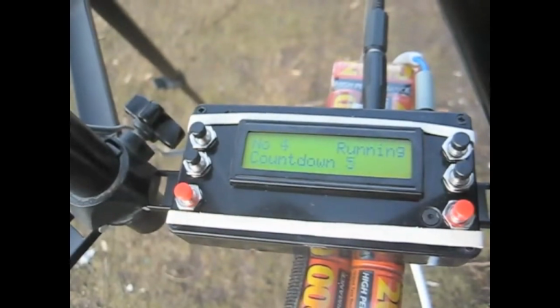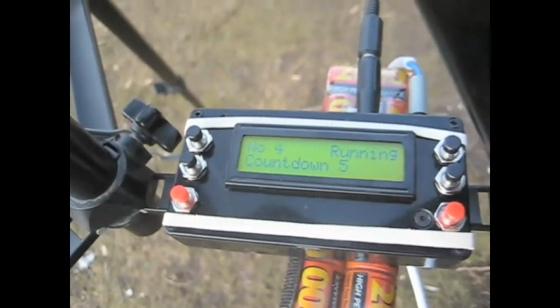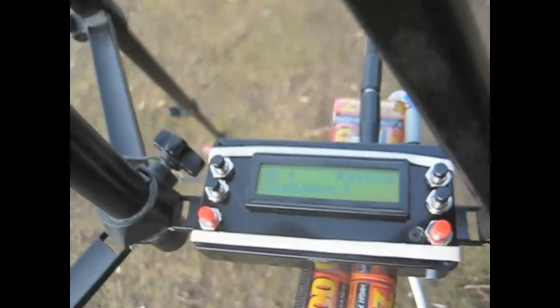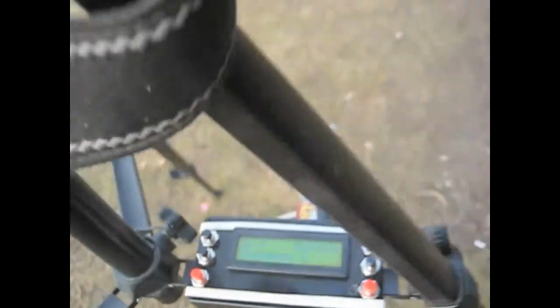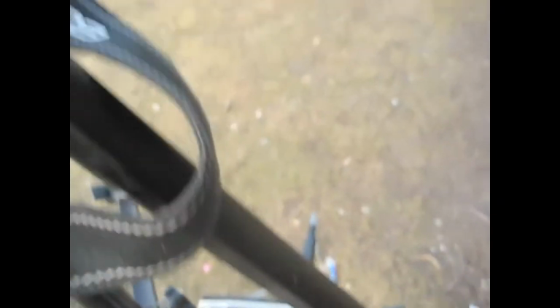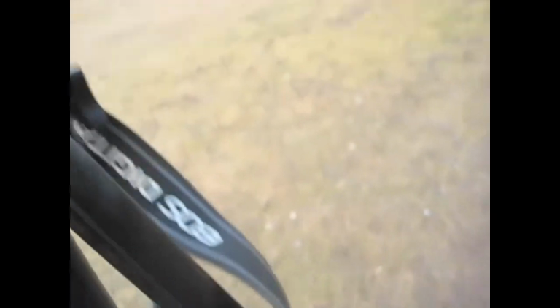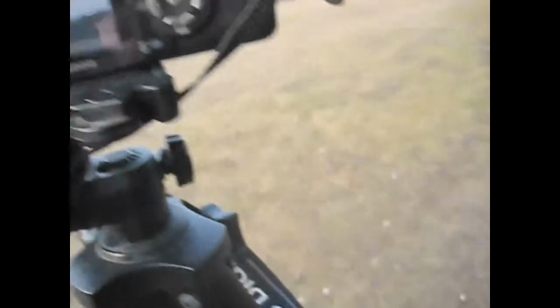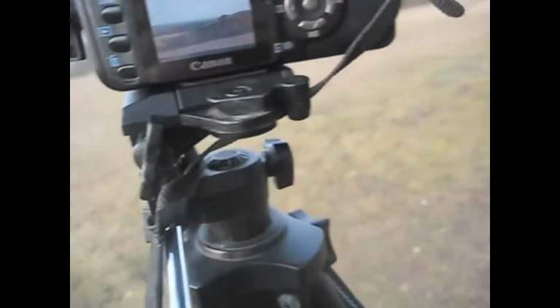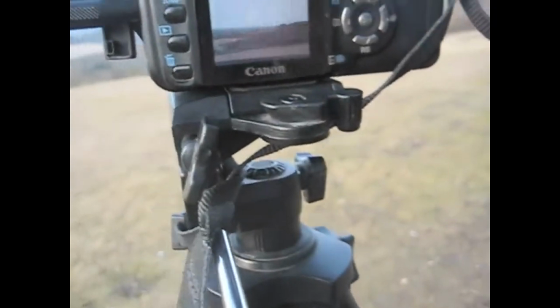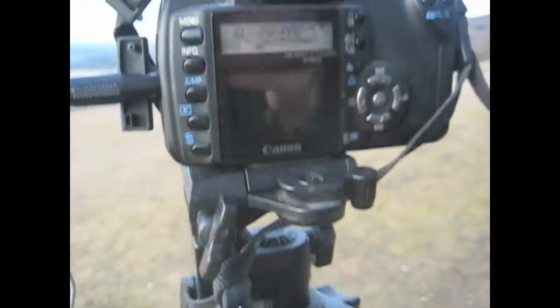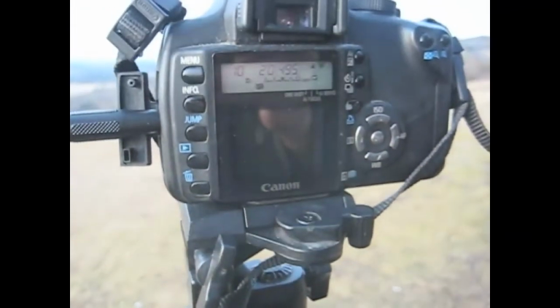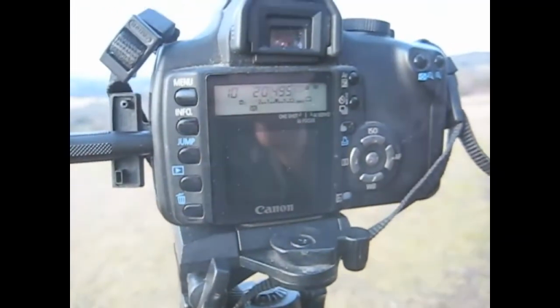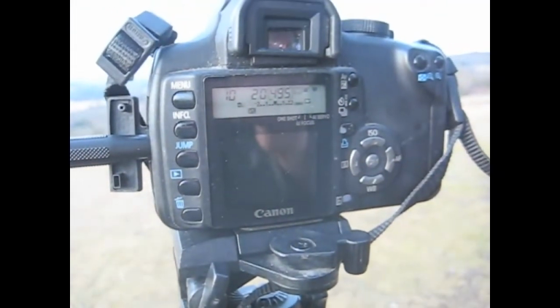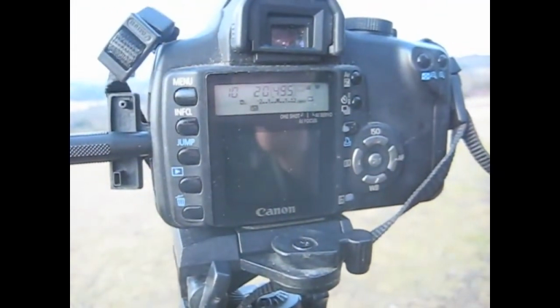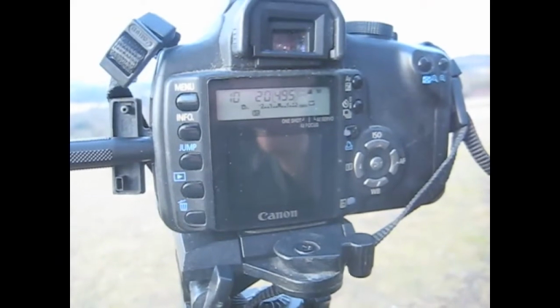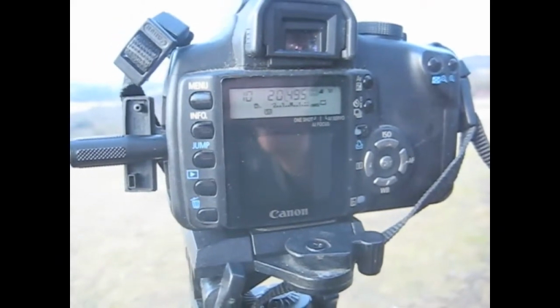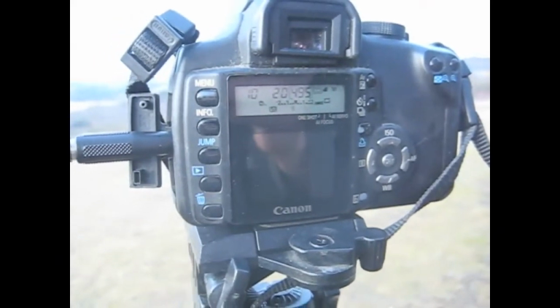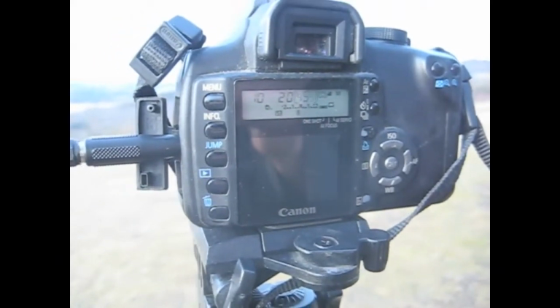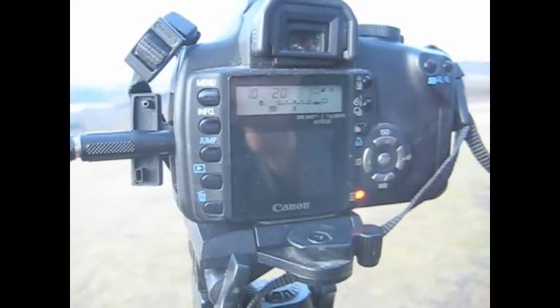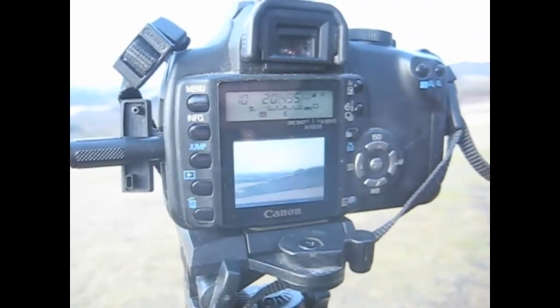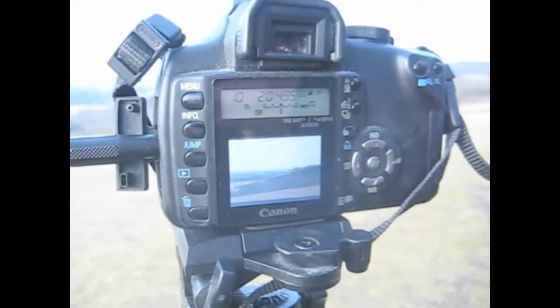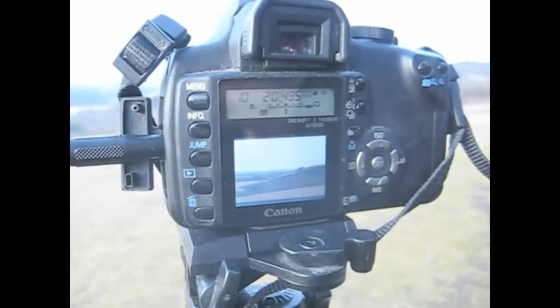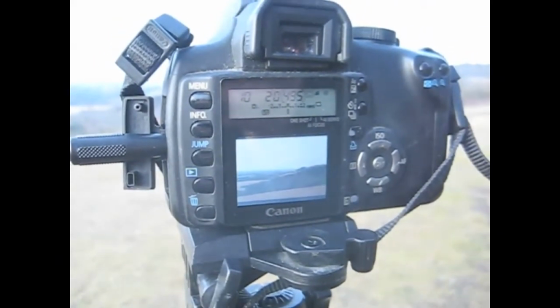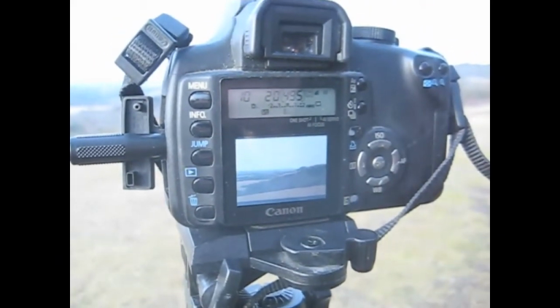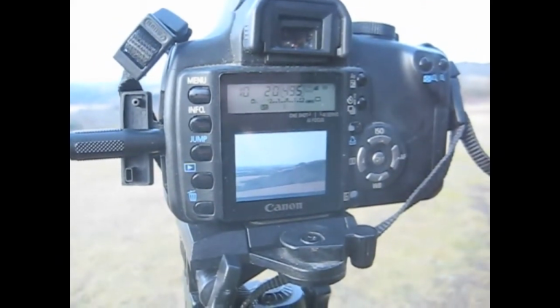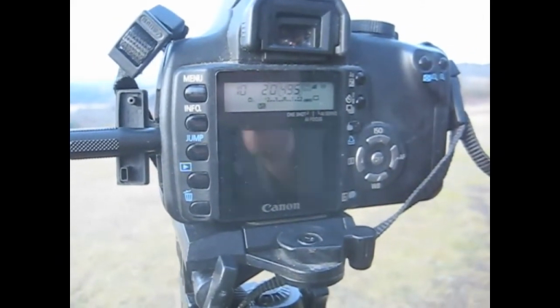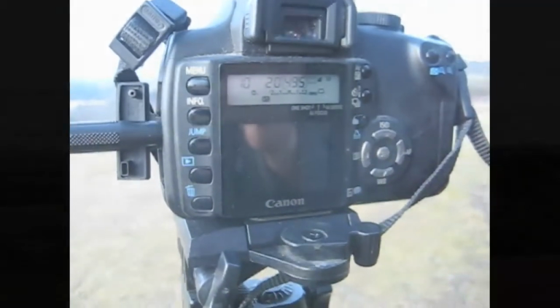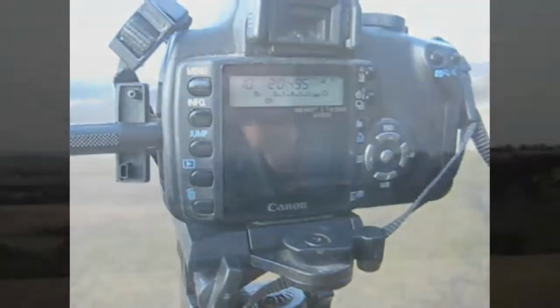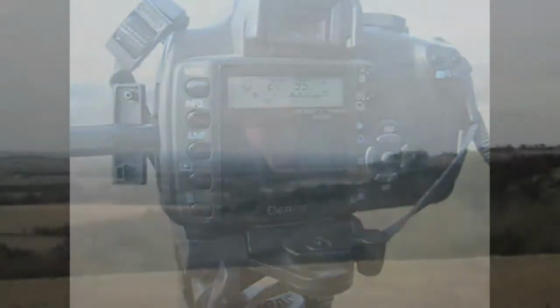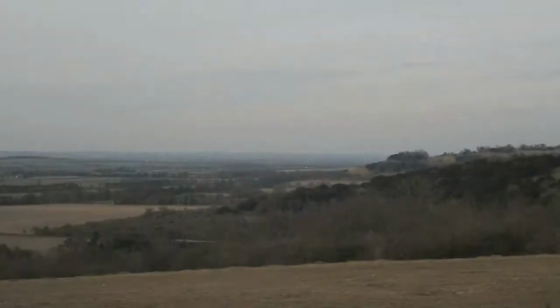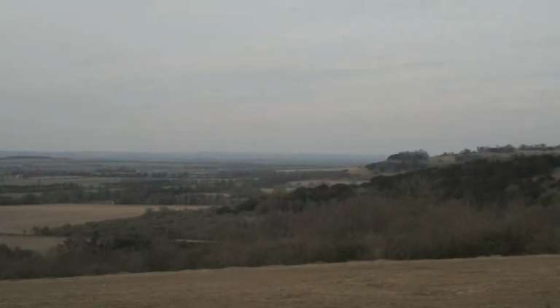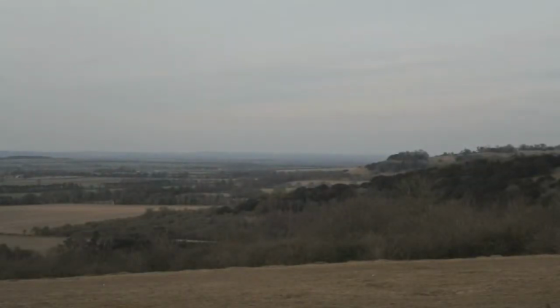The test footage isn't too exciting — it was getting late and cold so I pointed the camera at the M40 and set it going. The clip consists of 200 images at 15 frames per second.